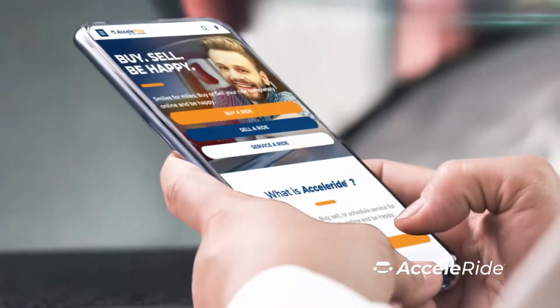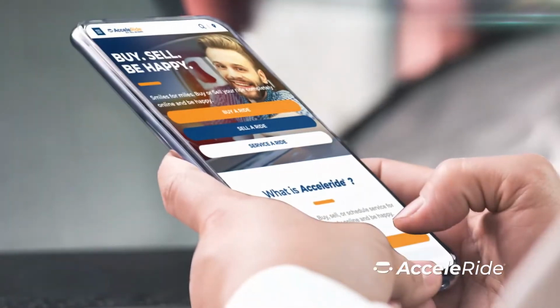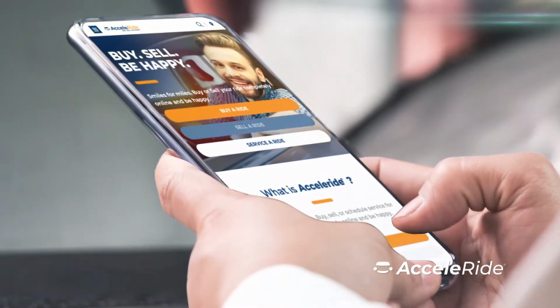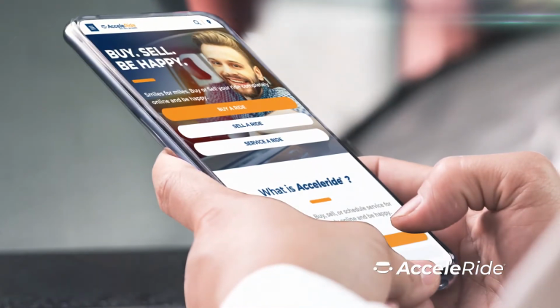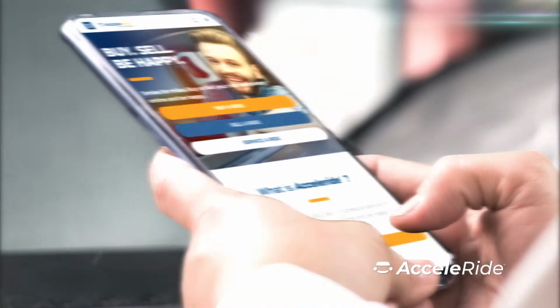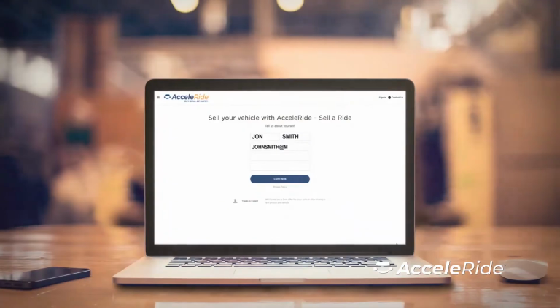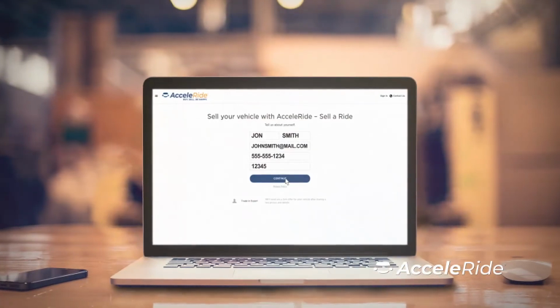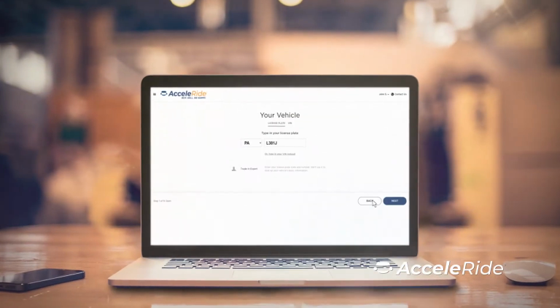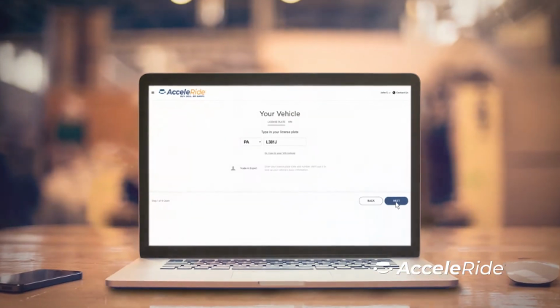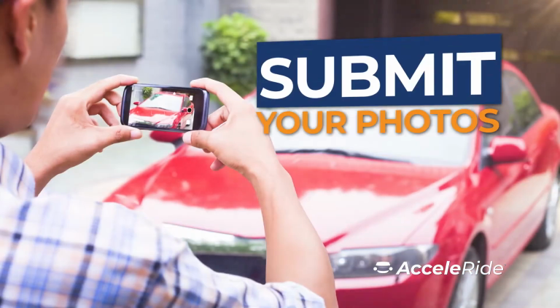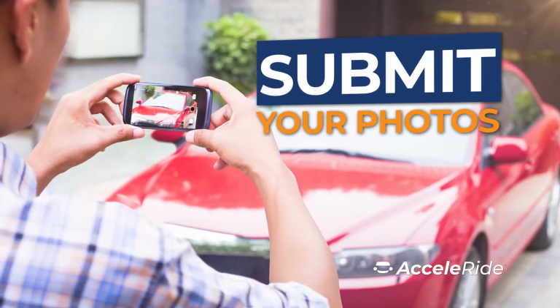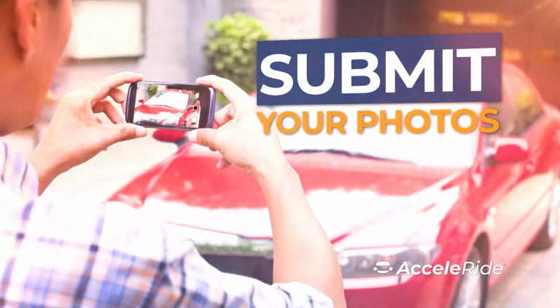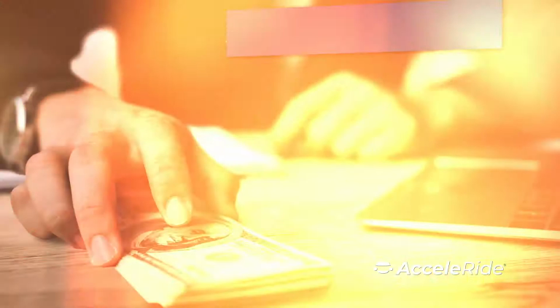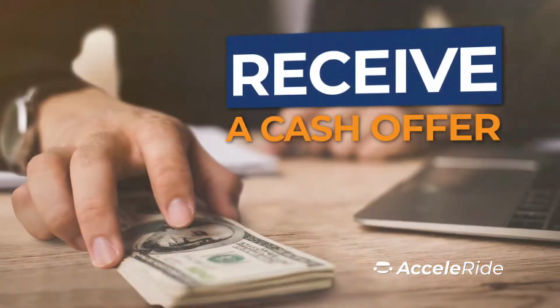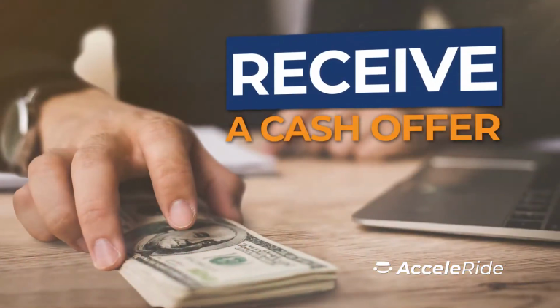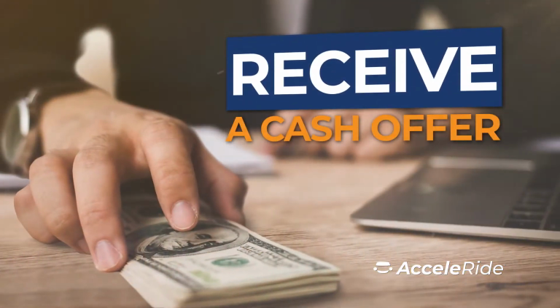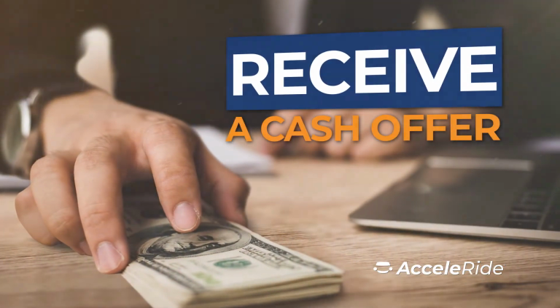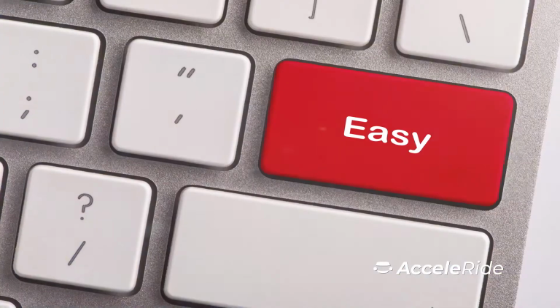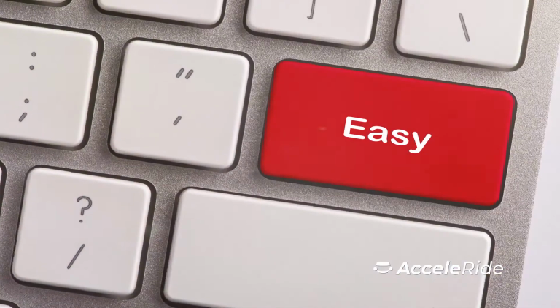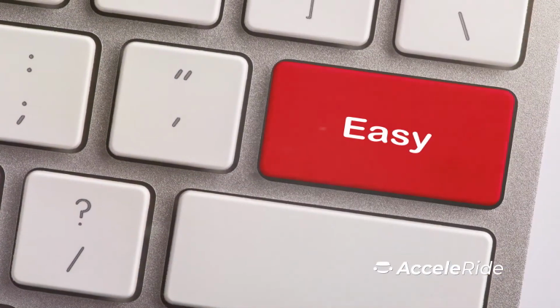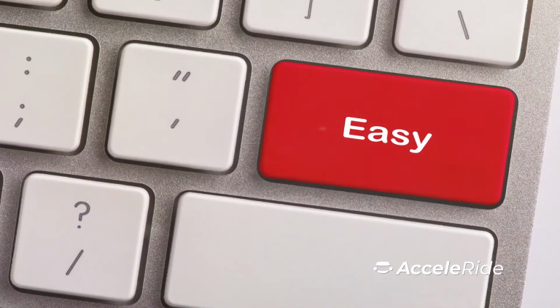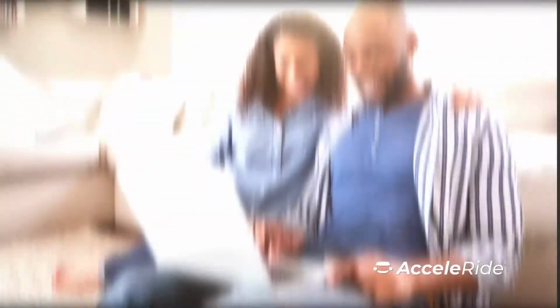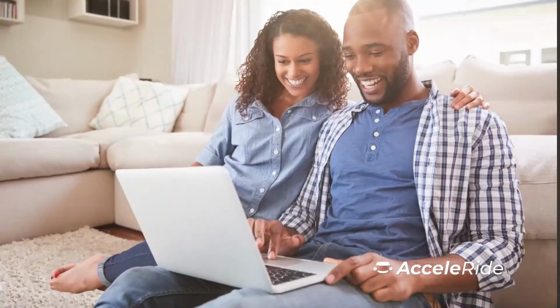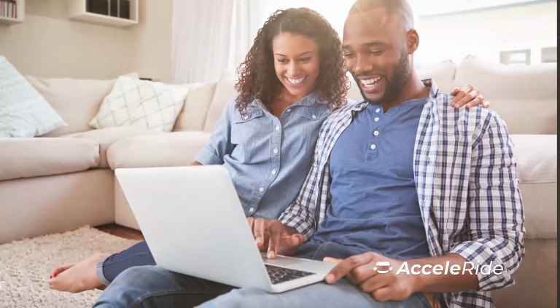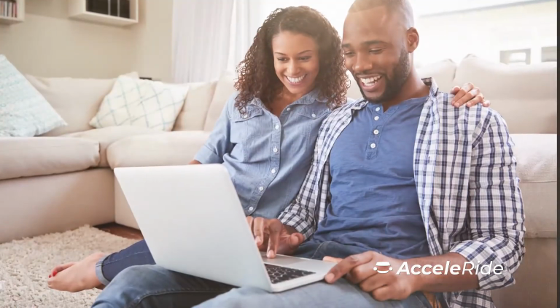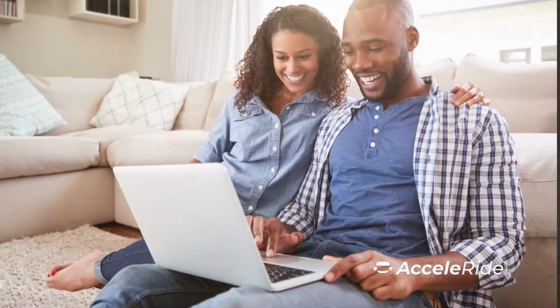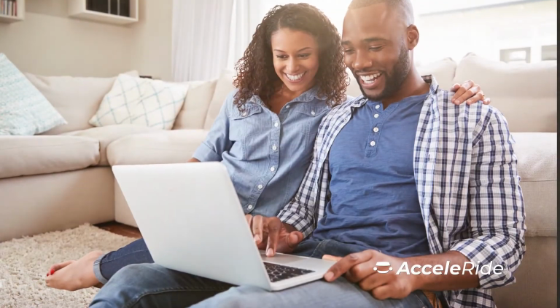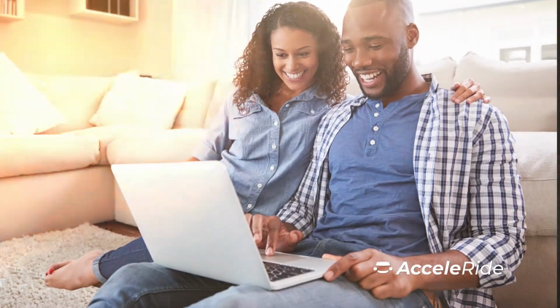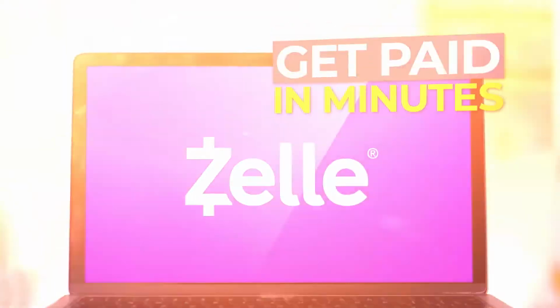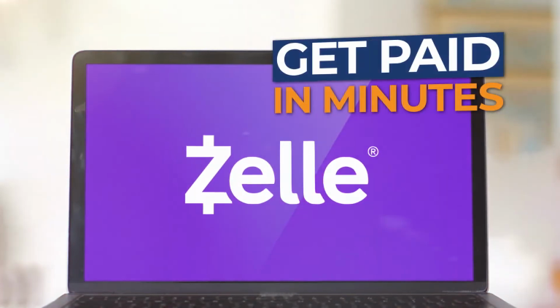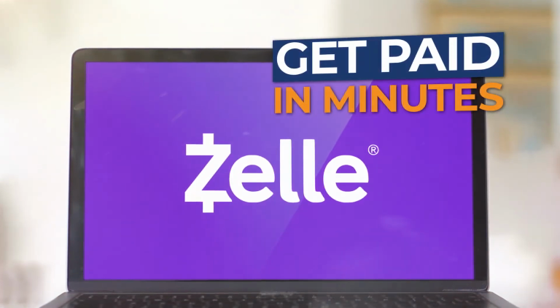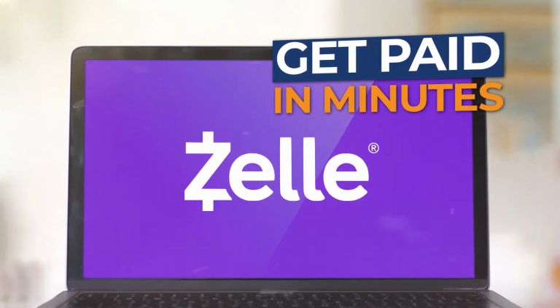Just click on the sell a ride button, give us some basic information, submit your photos, and receive a cash offer for your ride. Yep, it's that easy. Then once you review and accept the cash offer, get paid in minutes through Zelle.